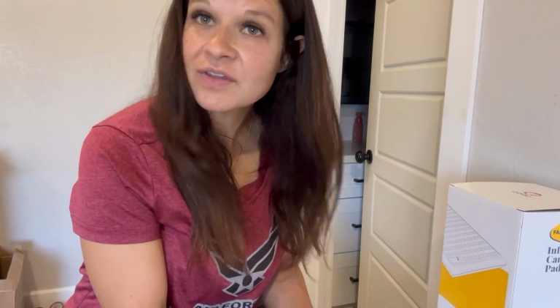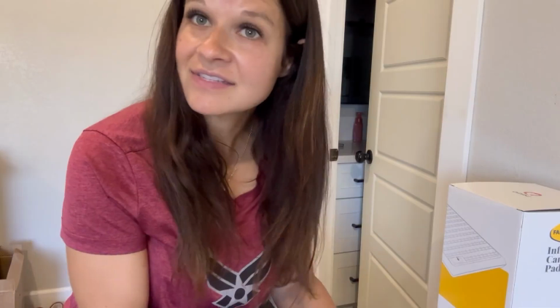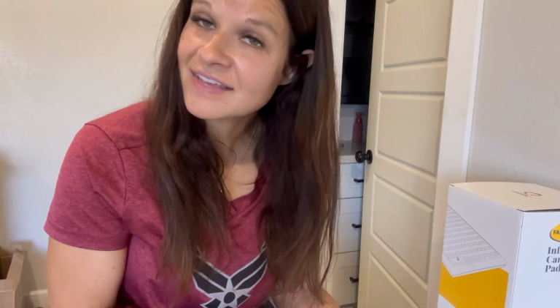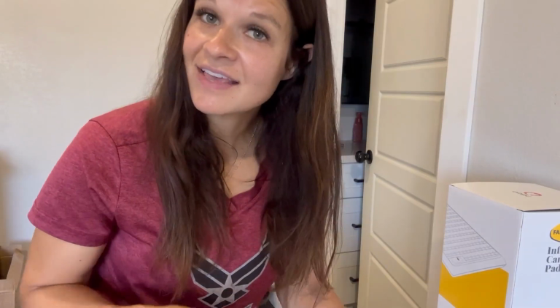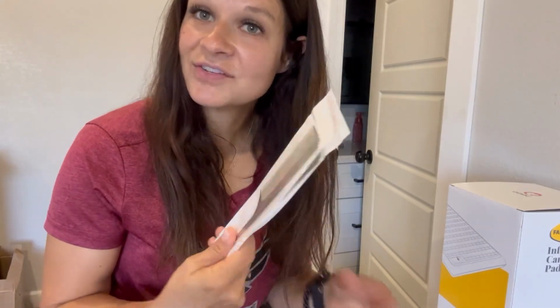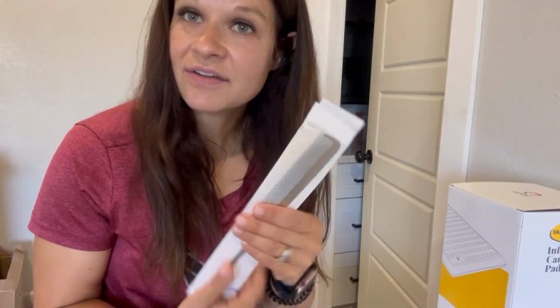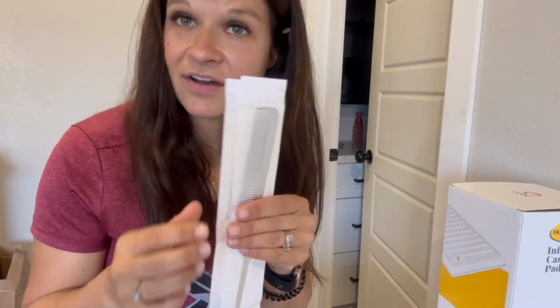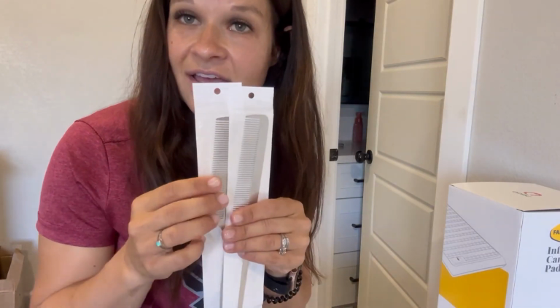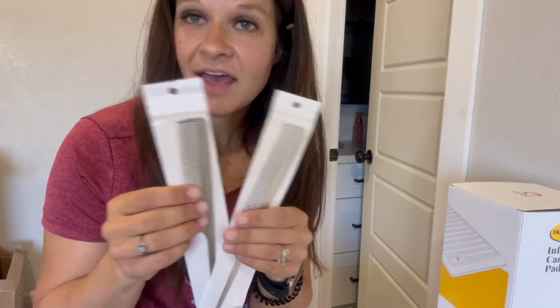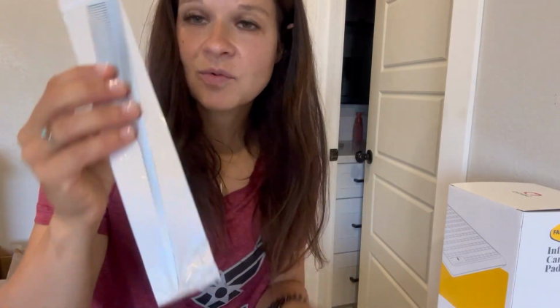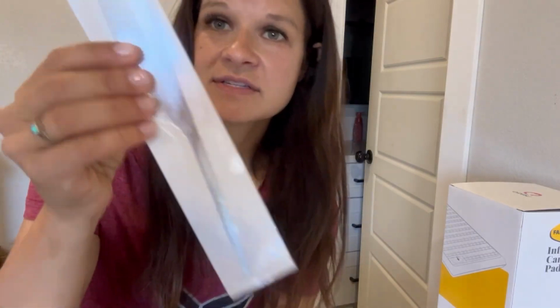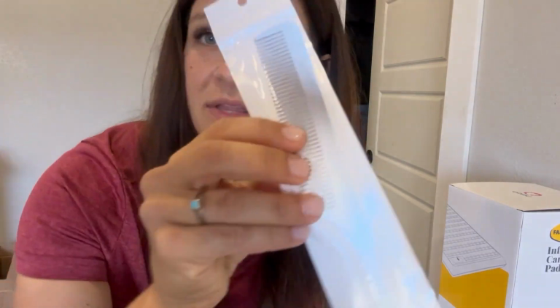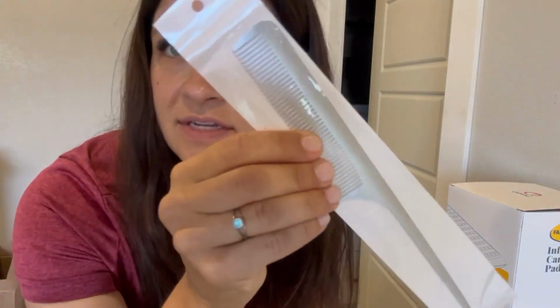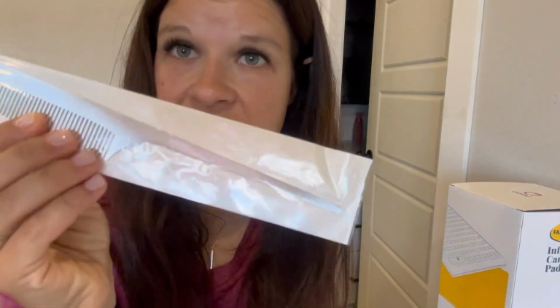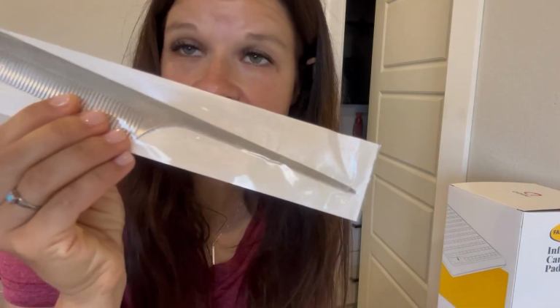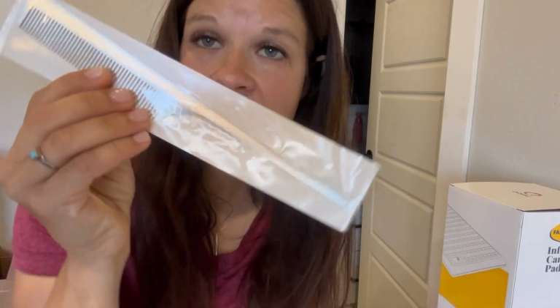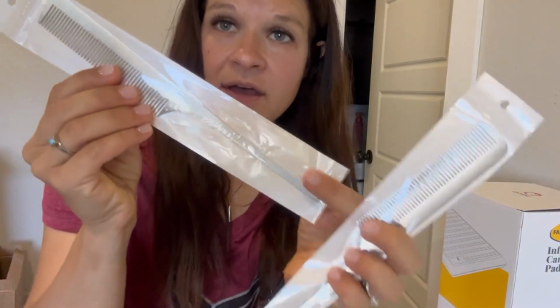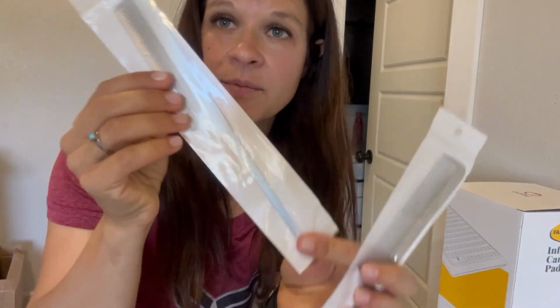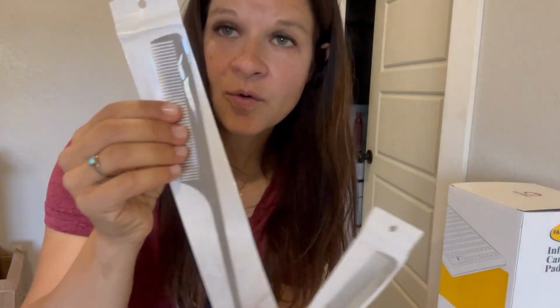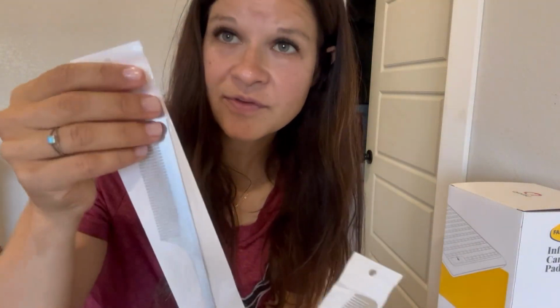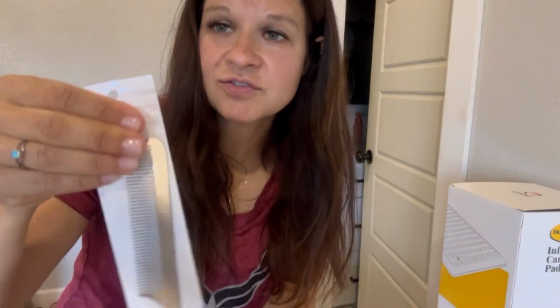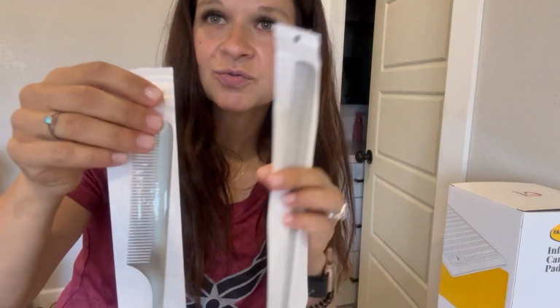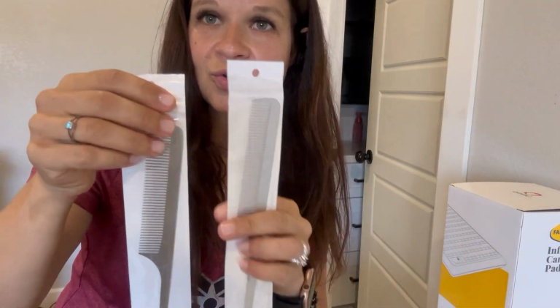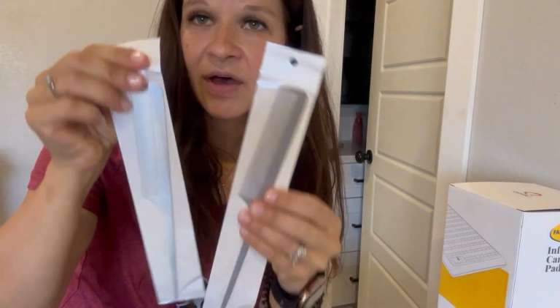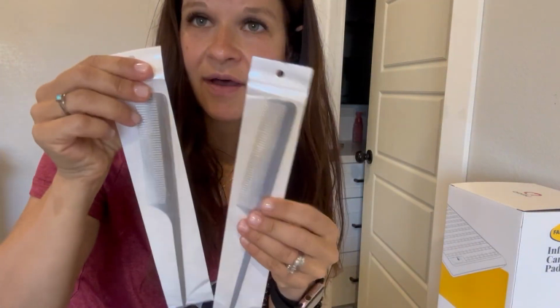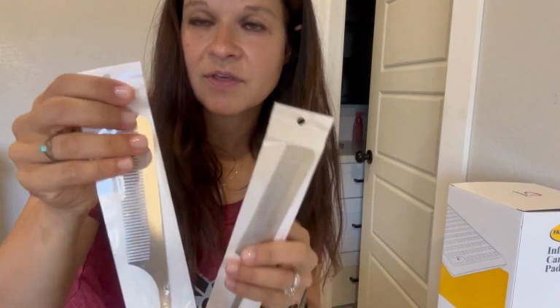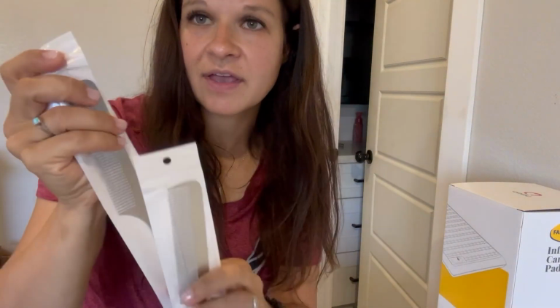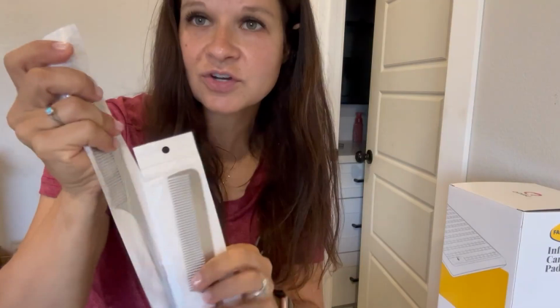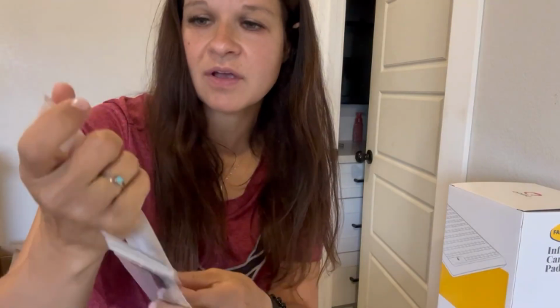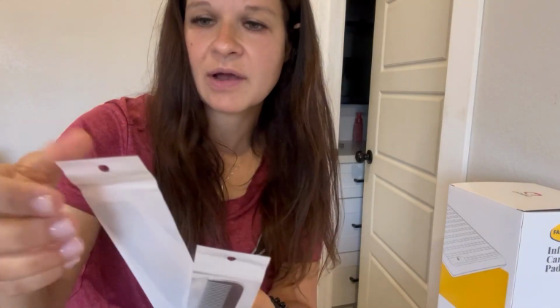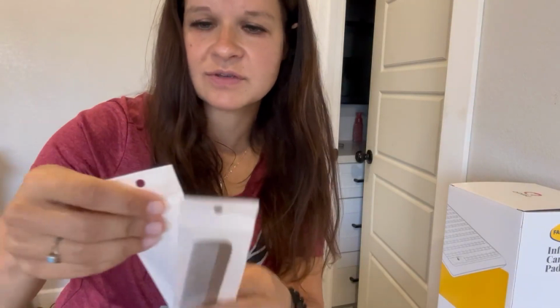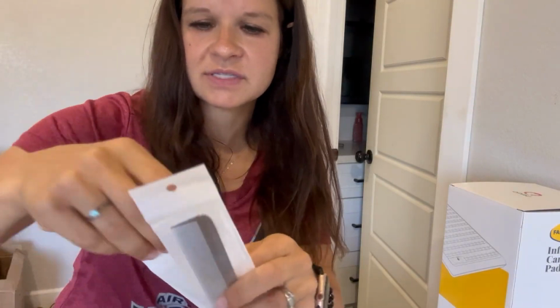They knew that I had six kids and that I do a lot of hair, and wanted to send me these stainless steel combs to show you how they come, what they look like, how durable they are, how I use them, etc.